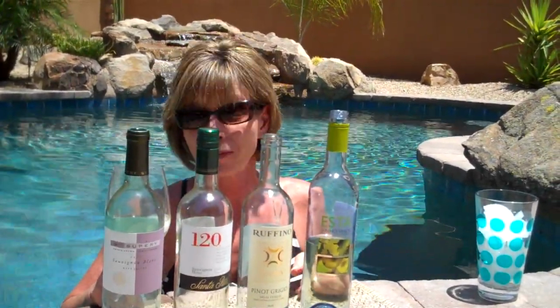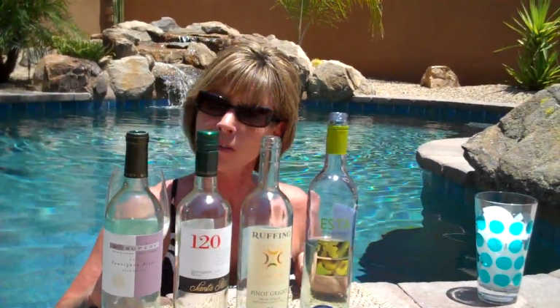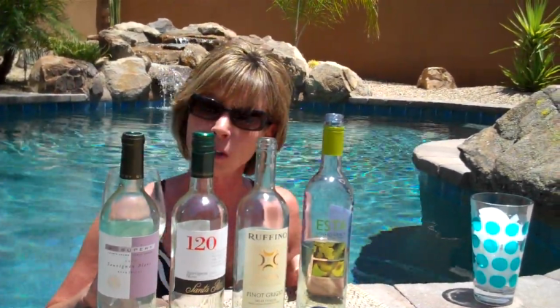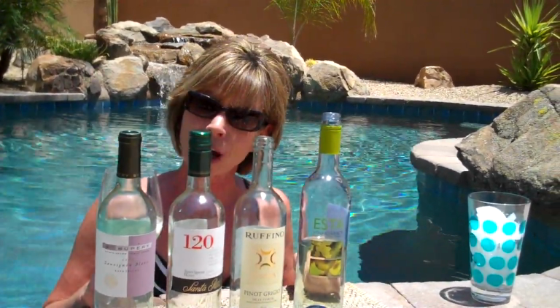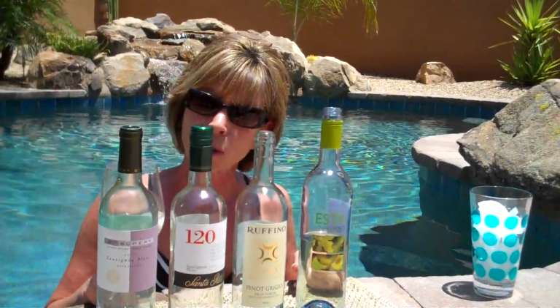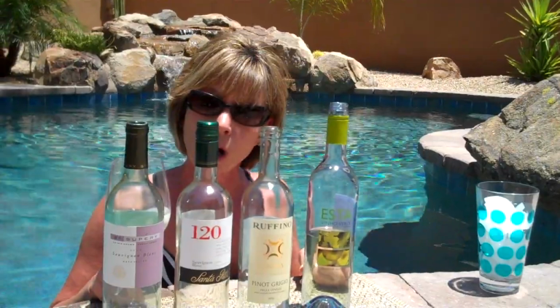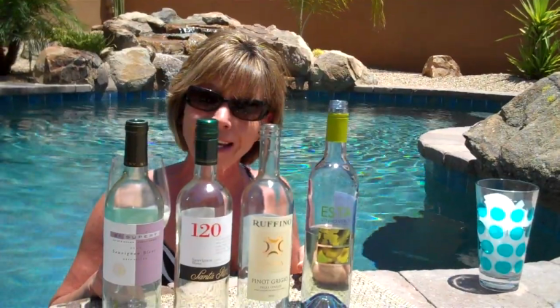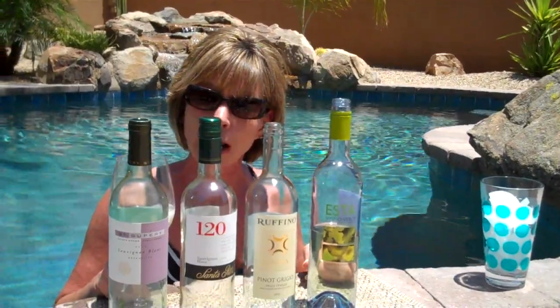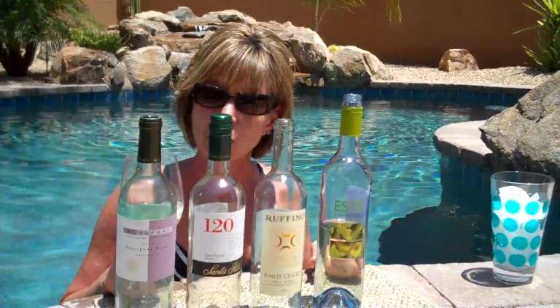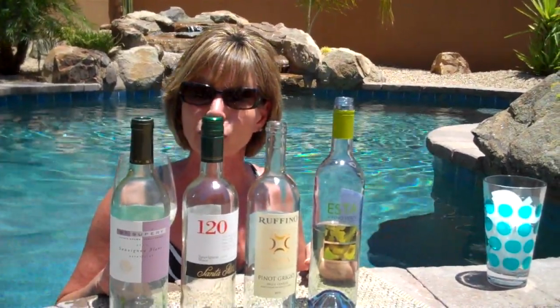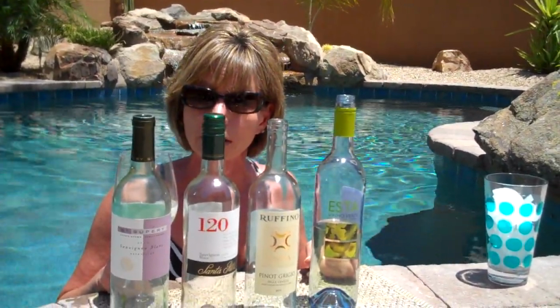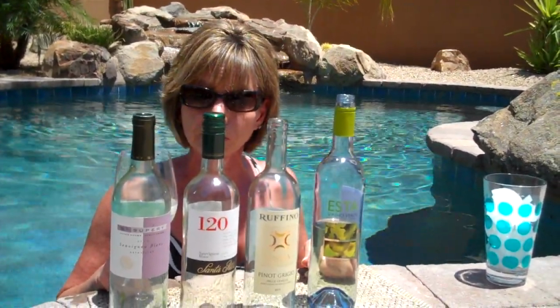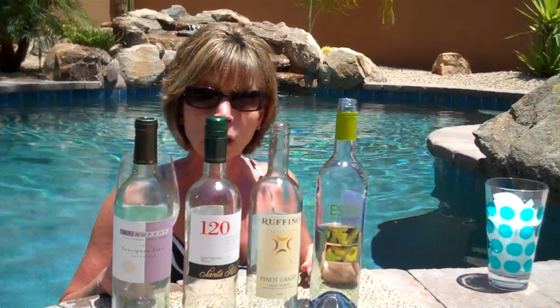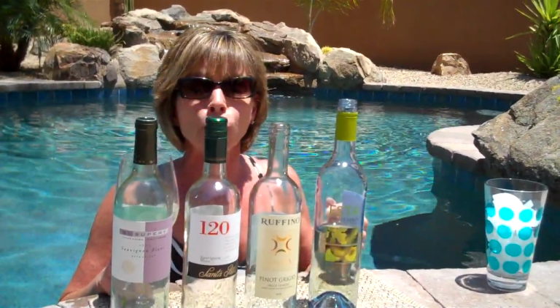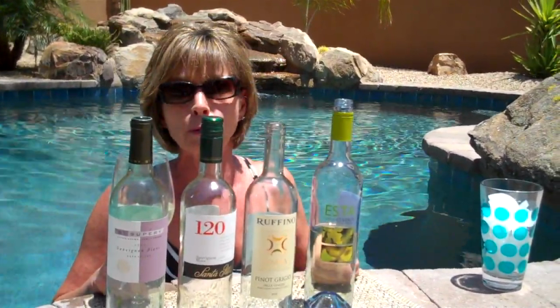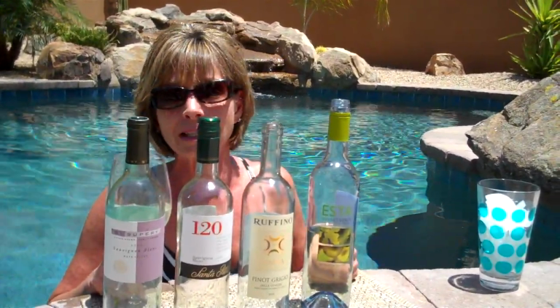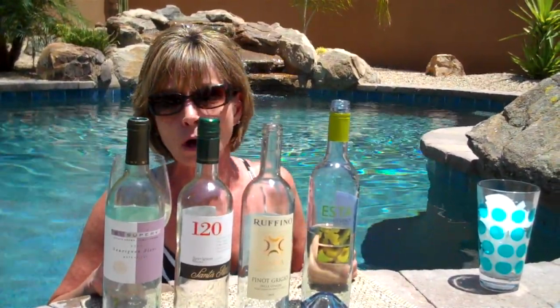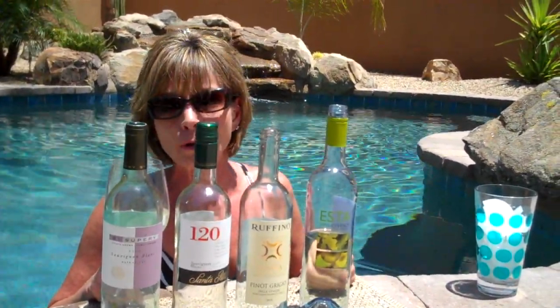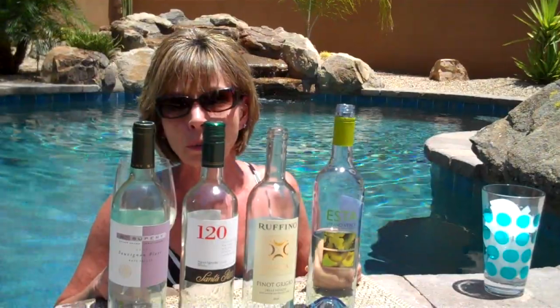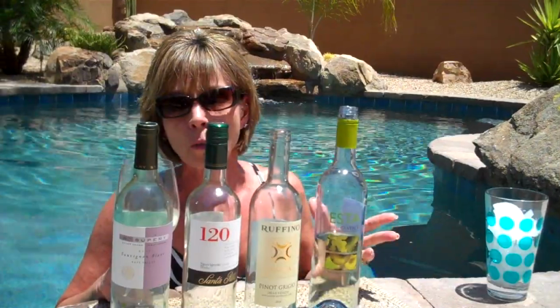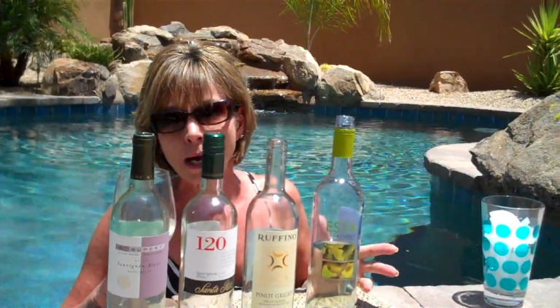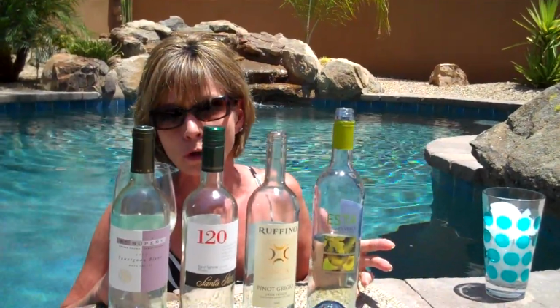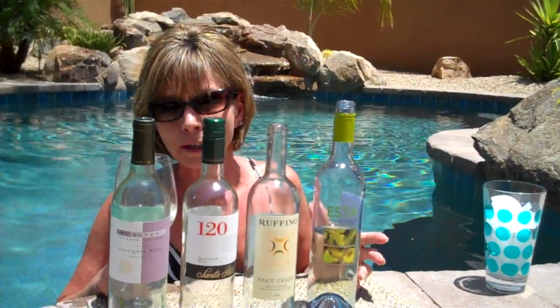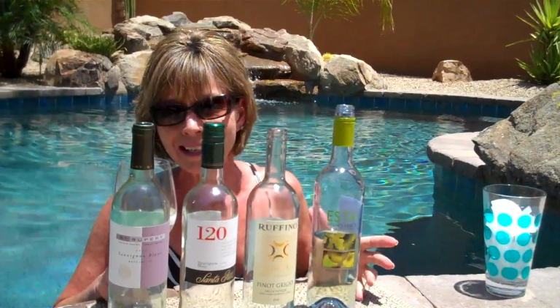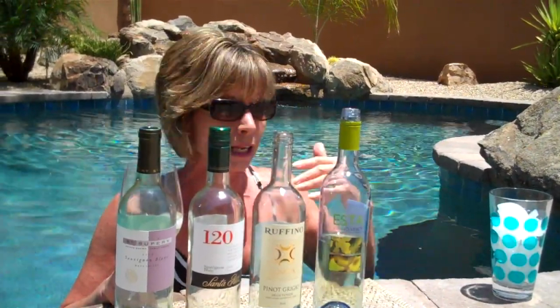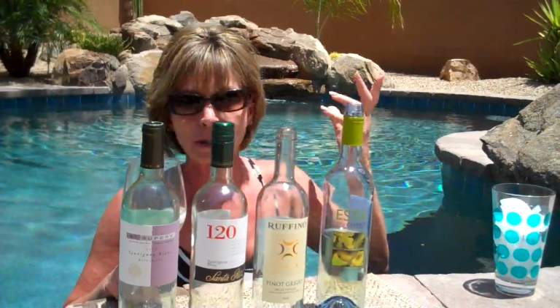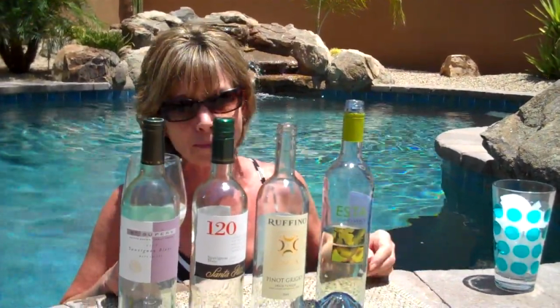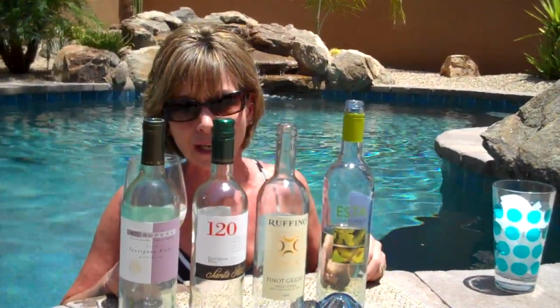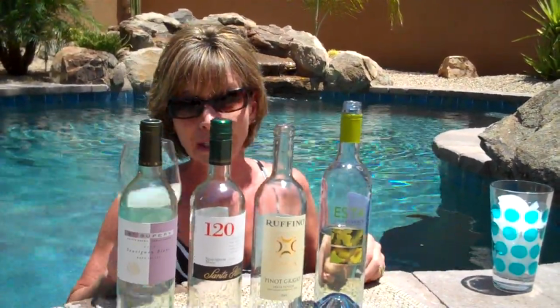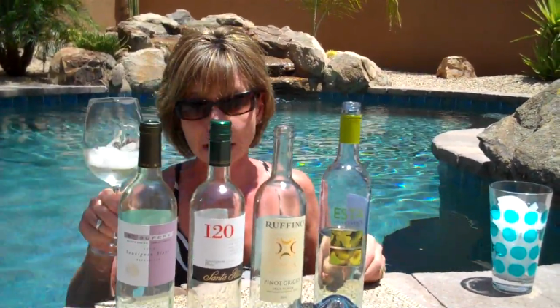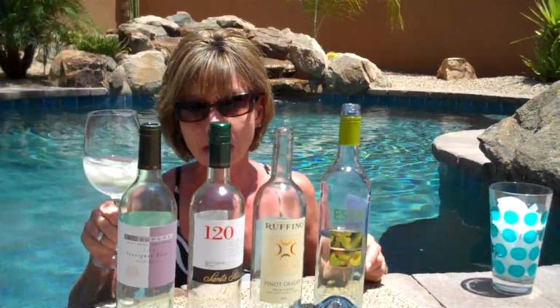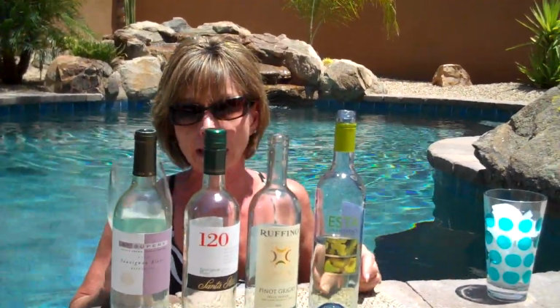If any of you were alive and drinking wine in the 80s, you remember we made these things called wine coolers with white wine, soda water, ice, and lemons and limes — all that kind of stuff. That's what this tastes like.